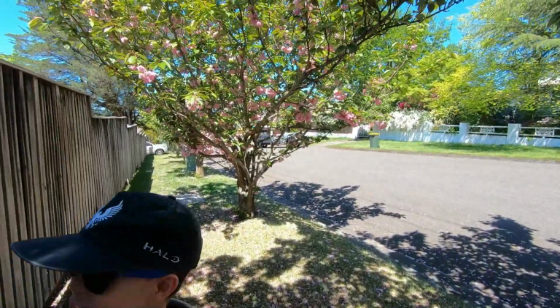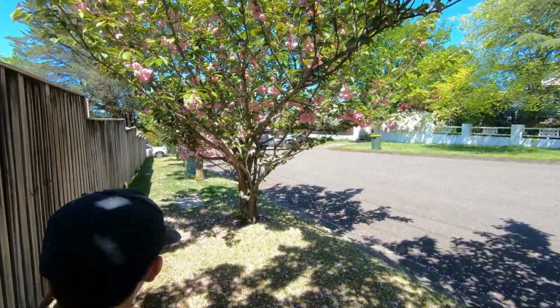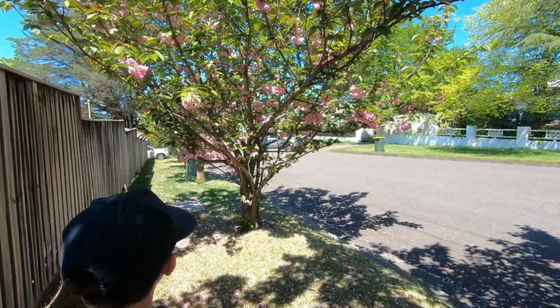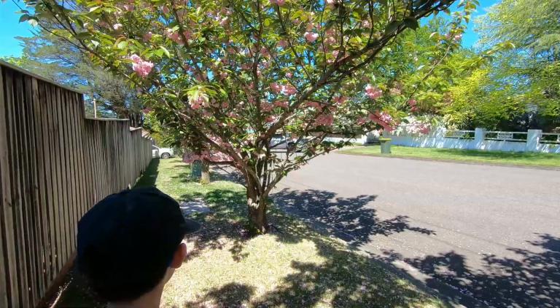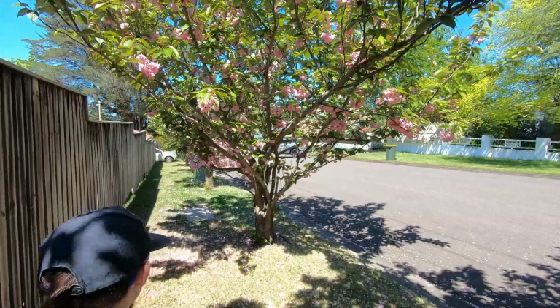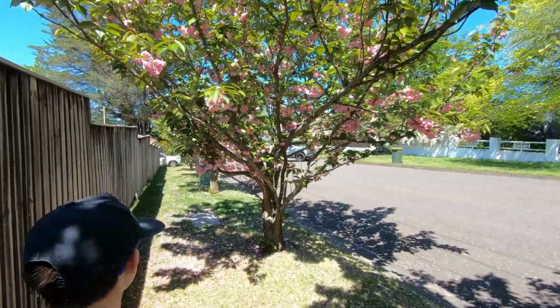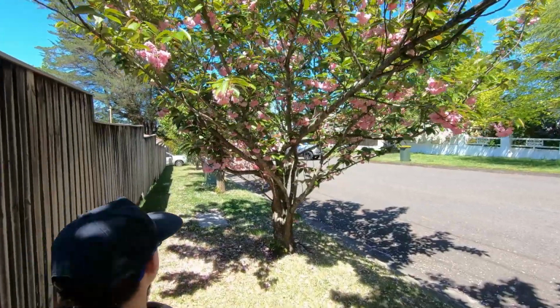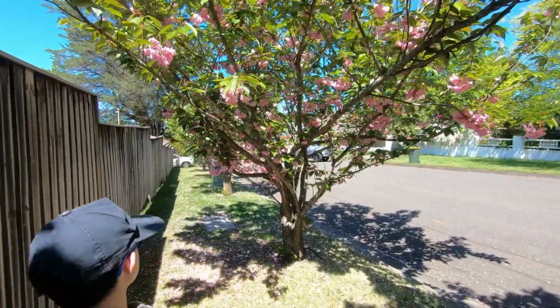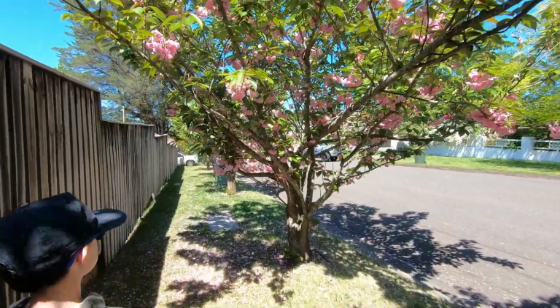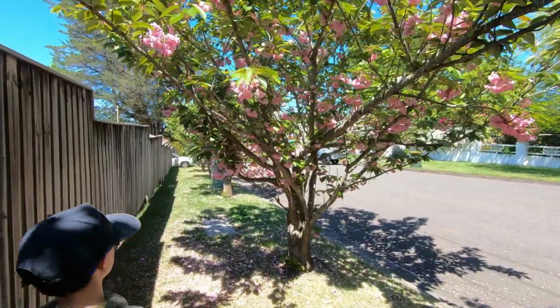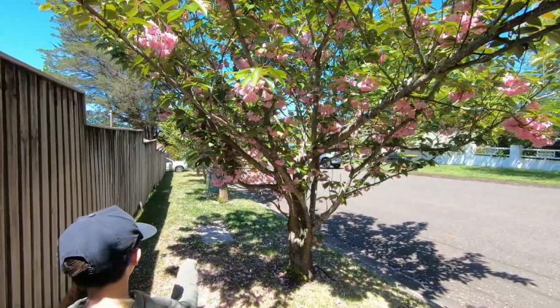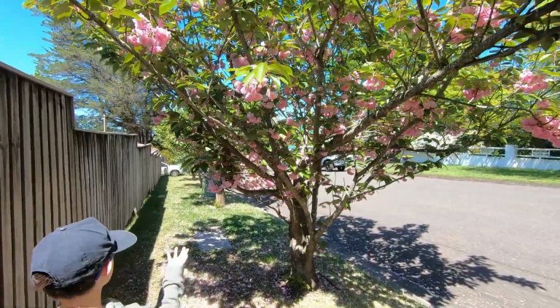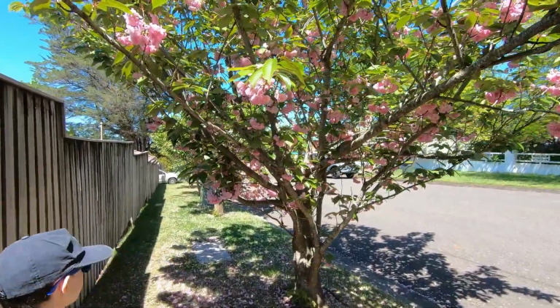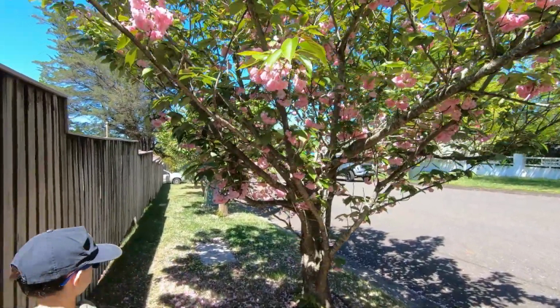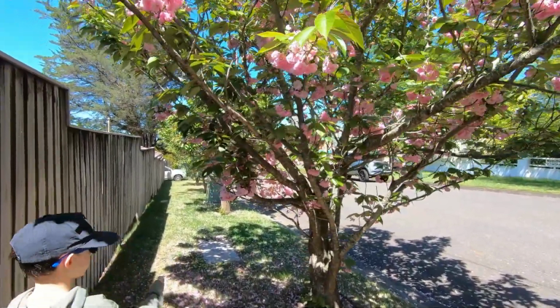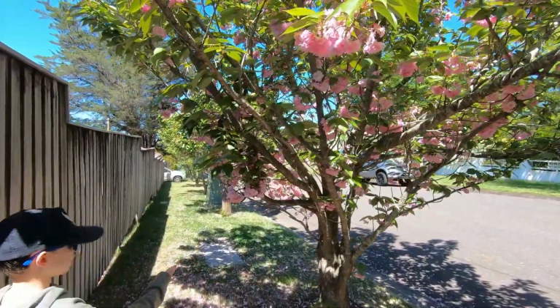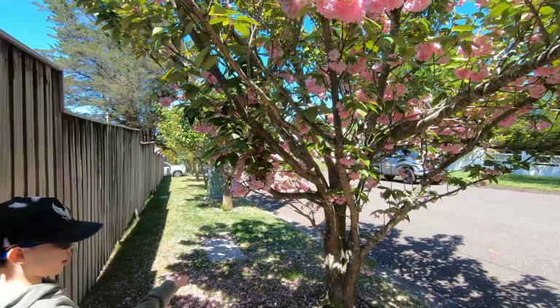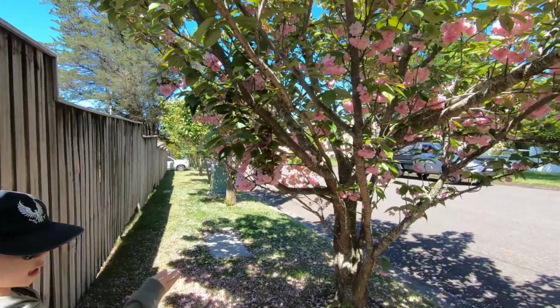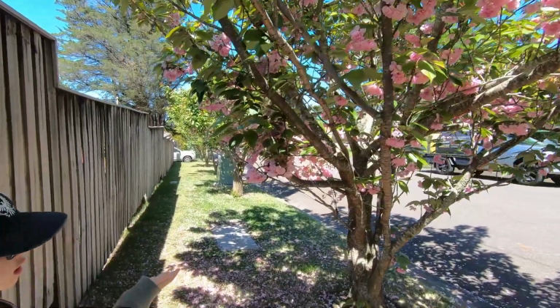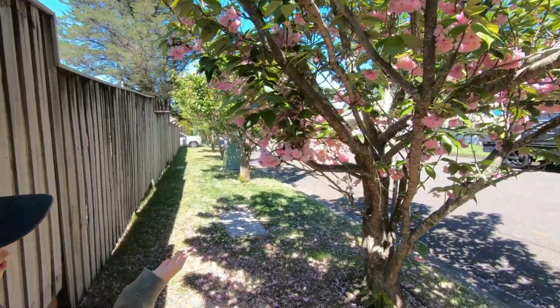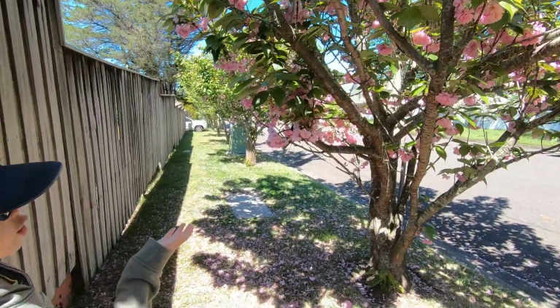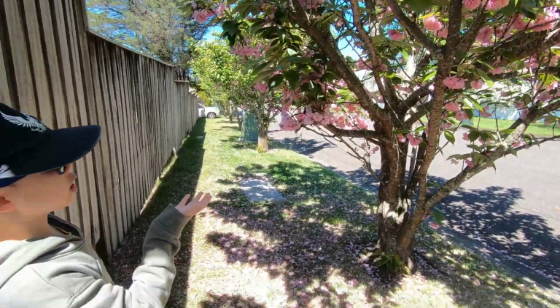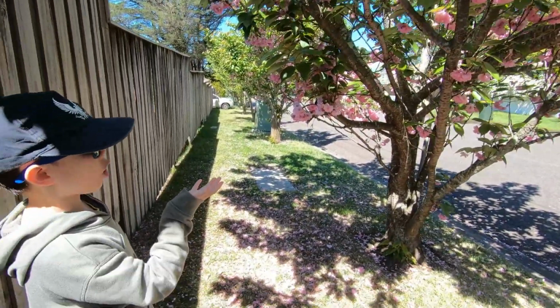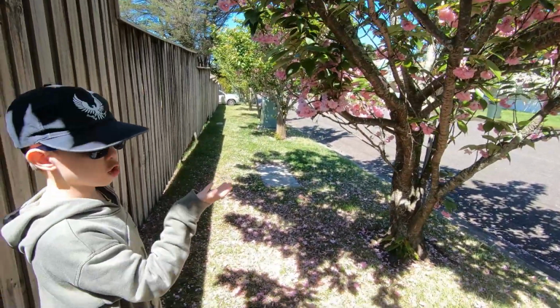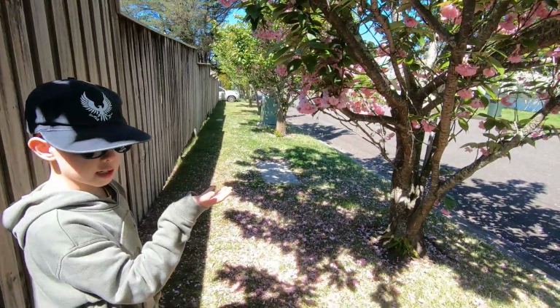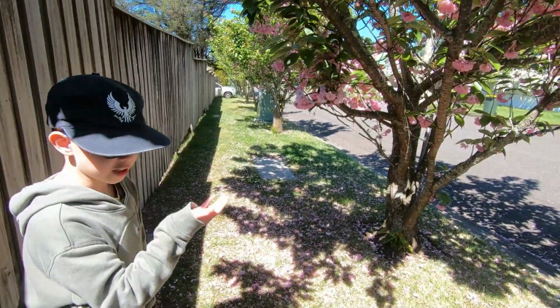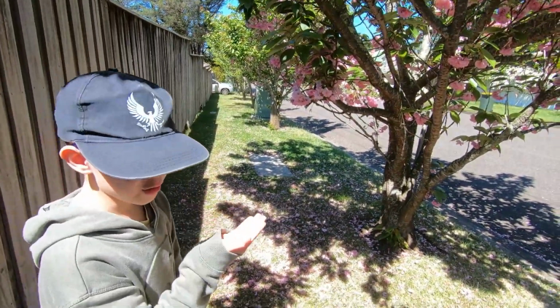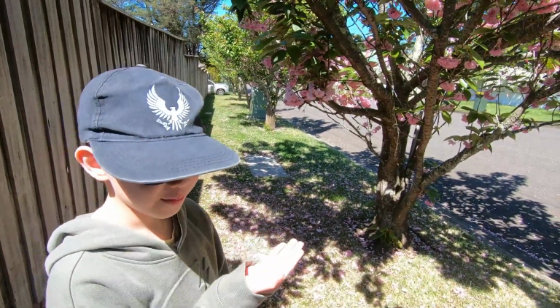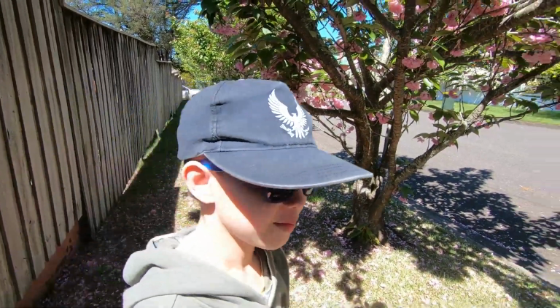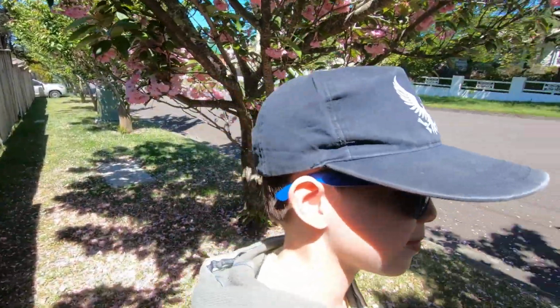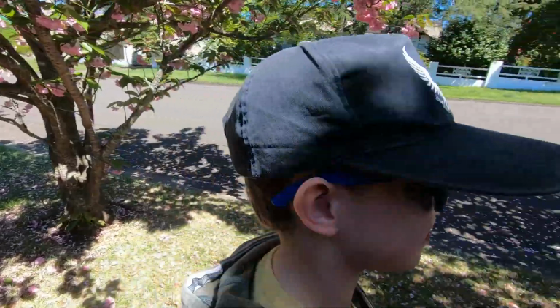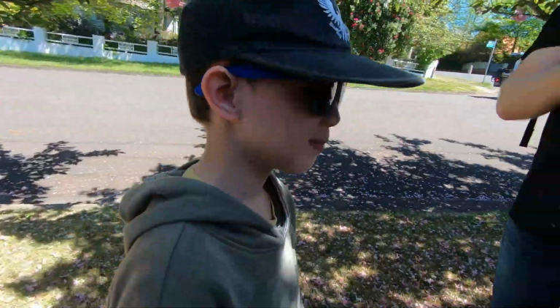You hear the cicadas? My least favorite. As you can hear there are so many cicadas — and you're scared of them!